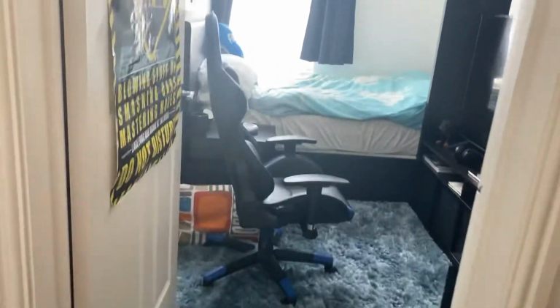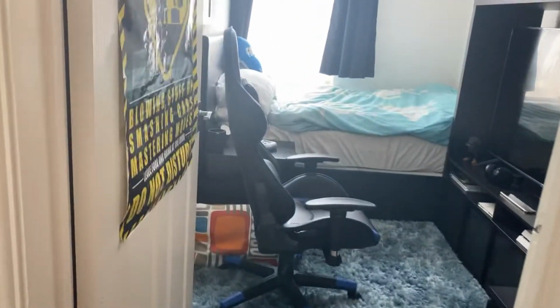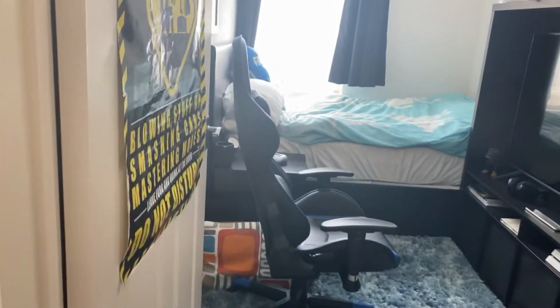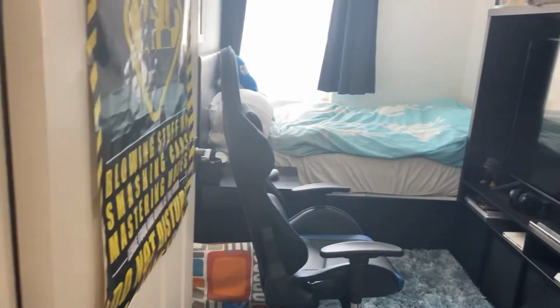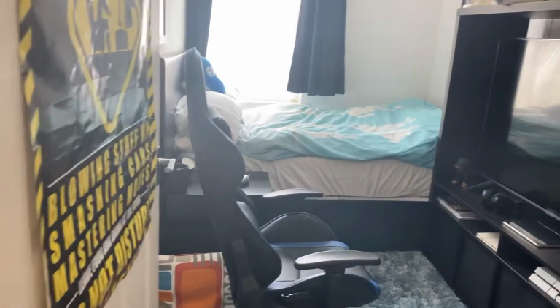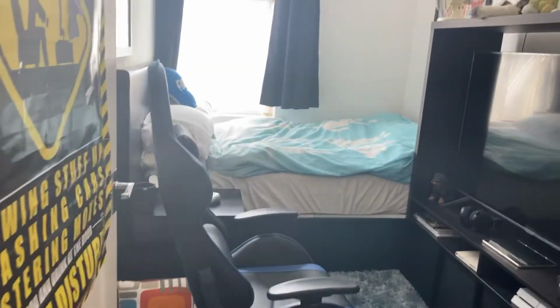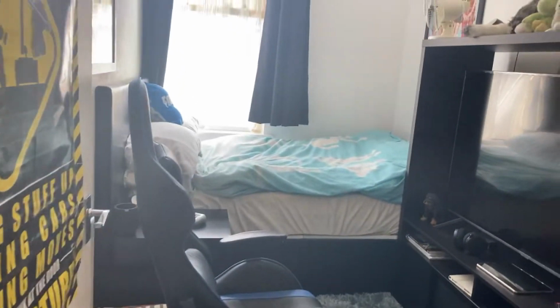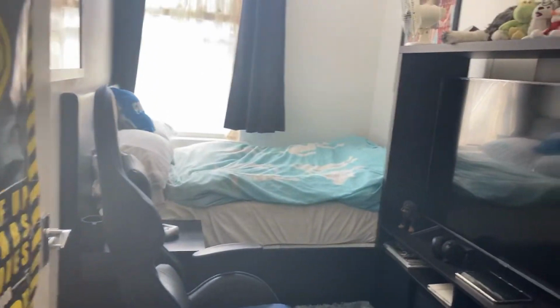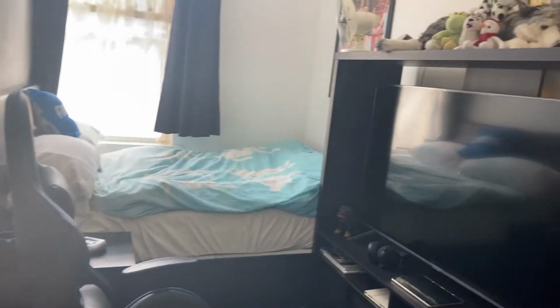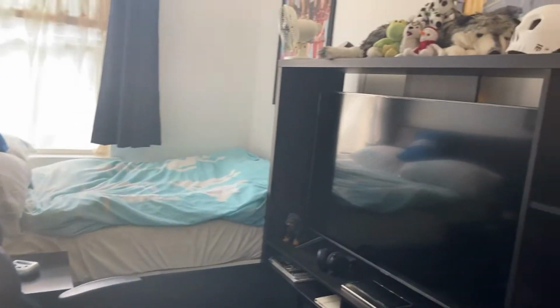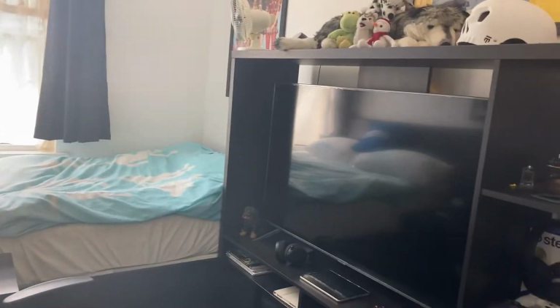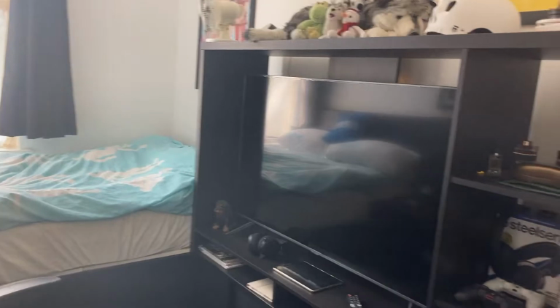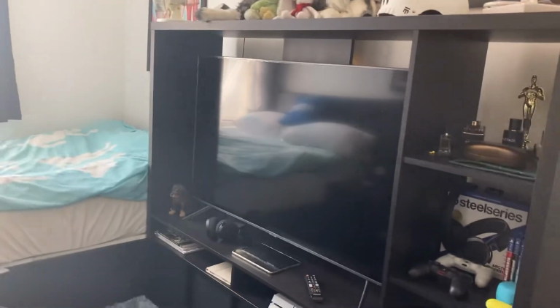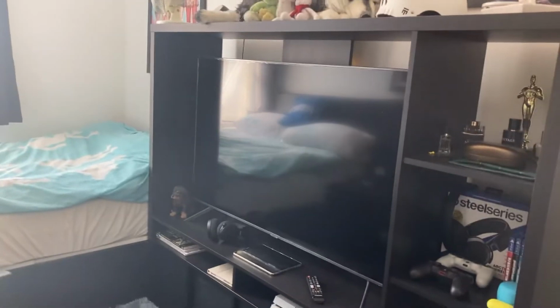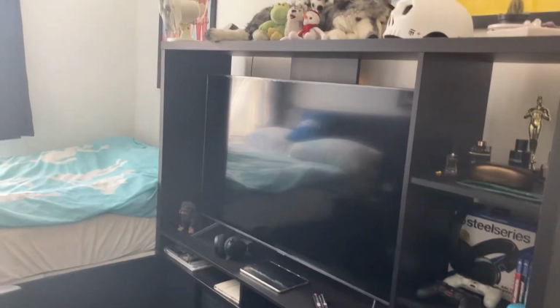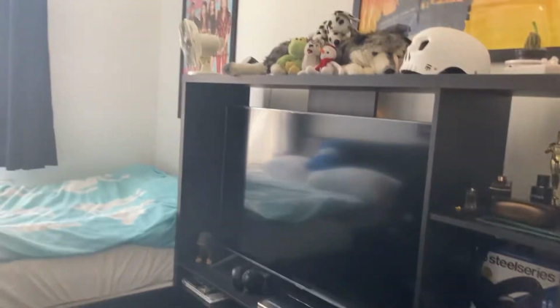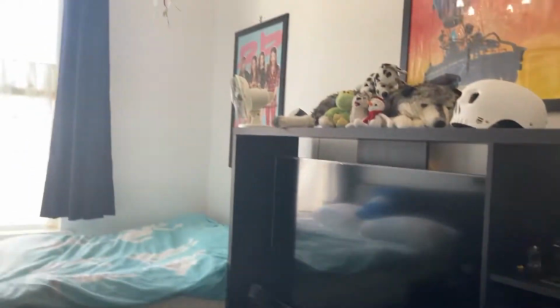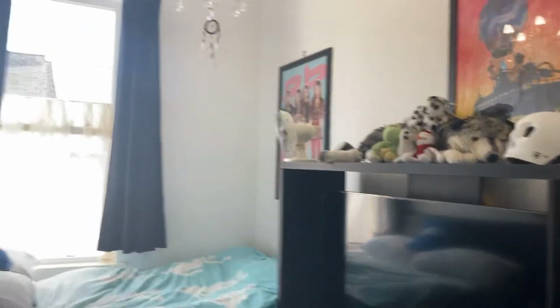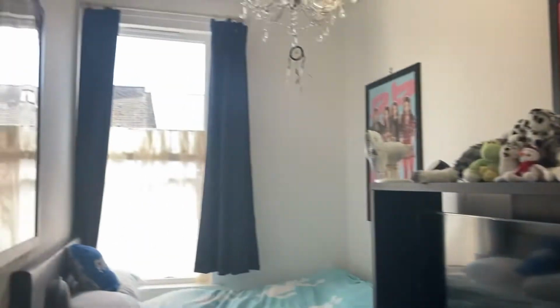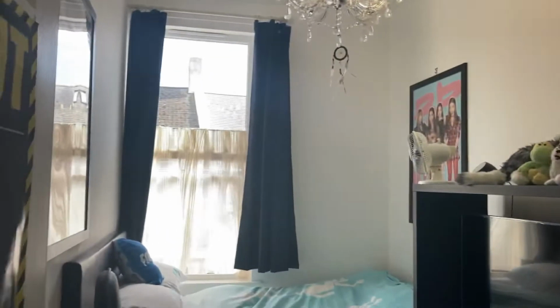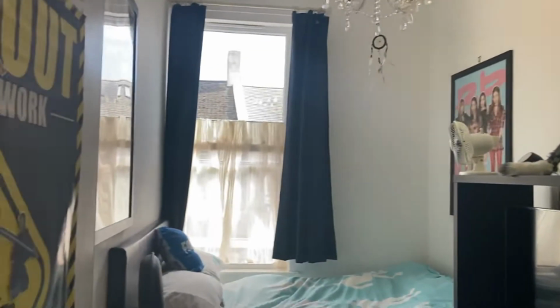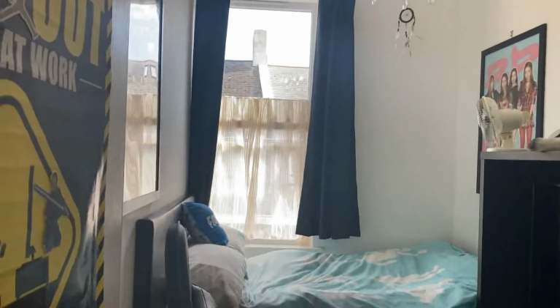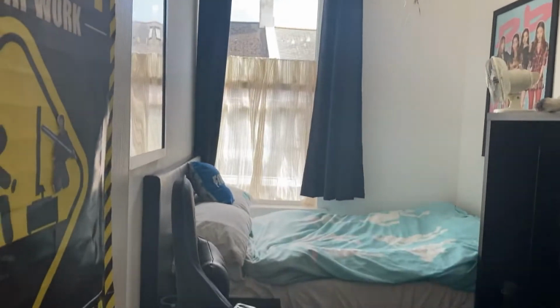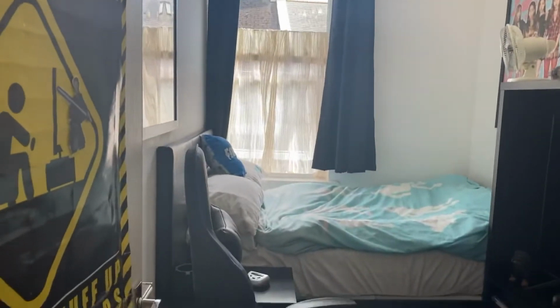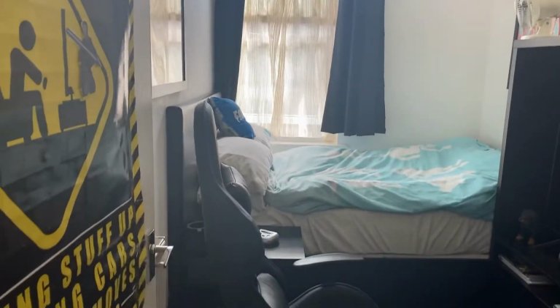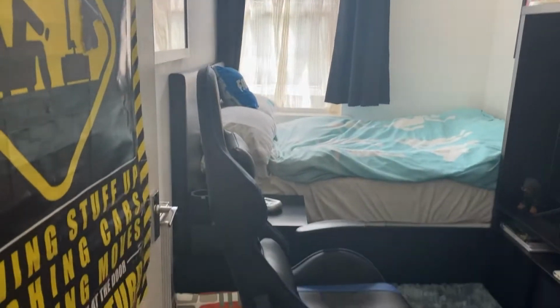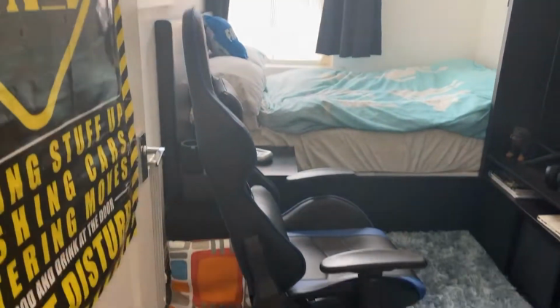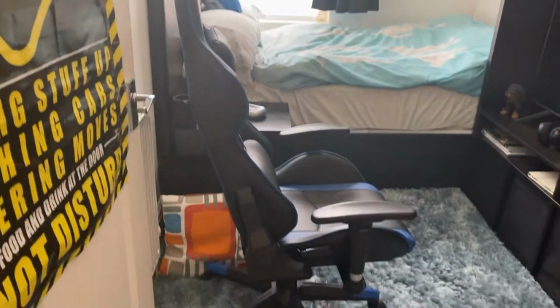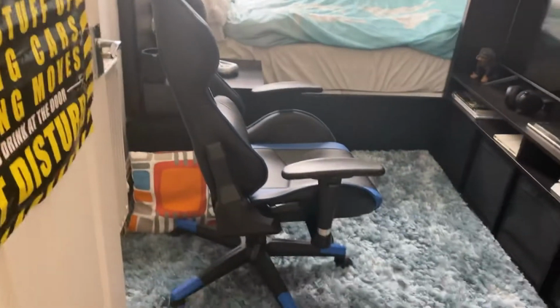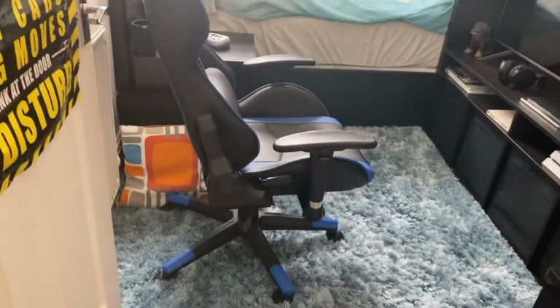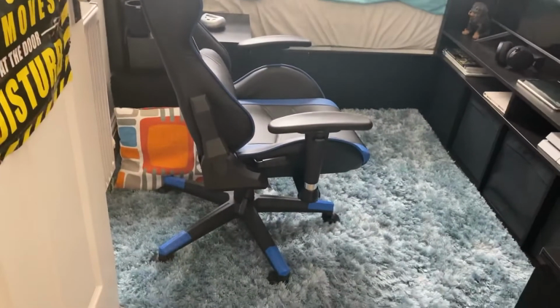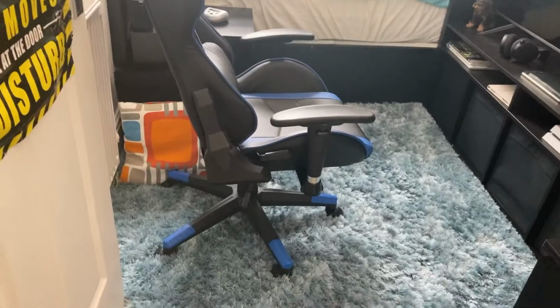So the second bedroom — you can see another double bed. This is overlooking Lucius Street.